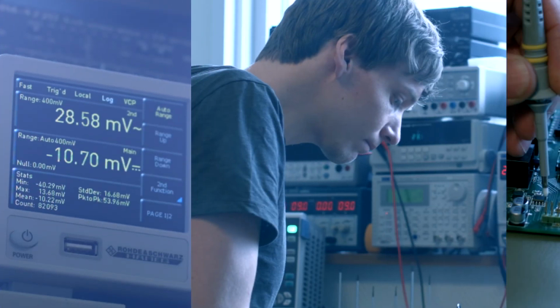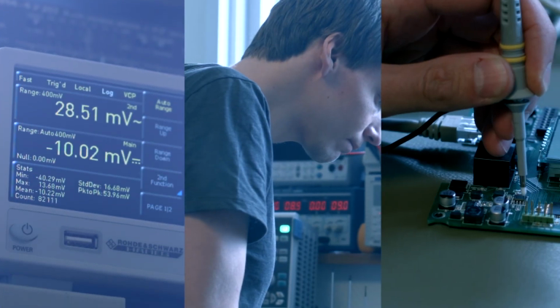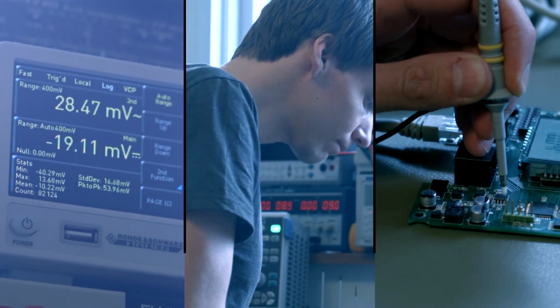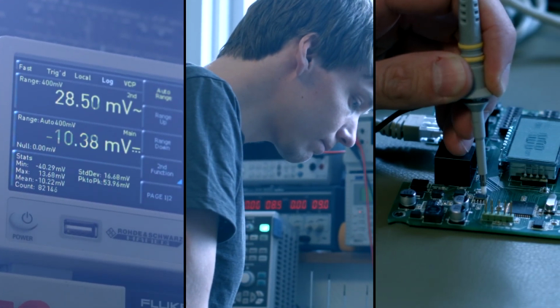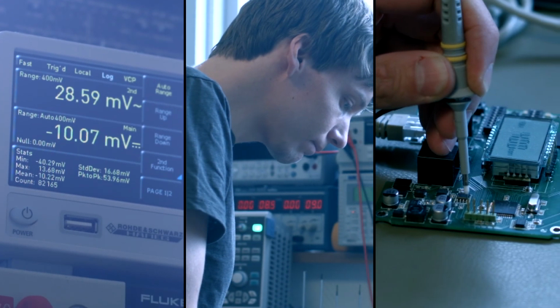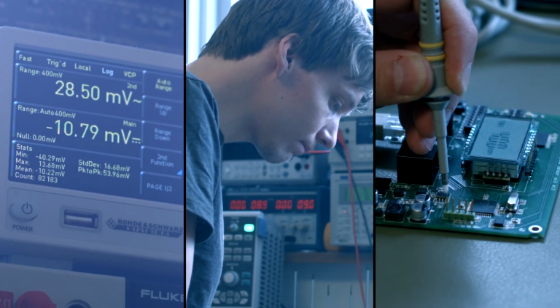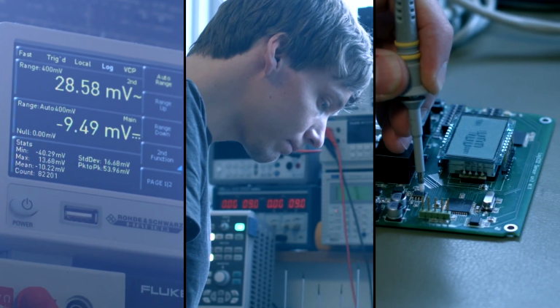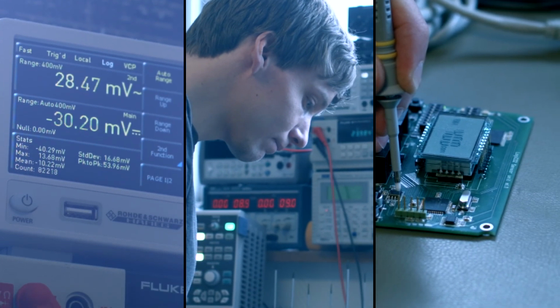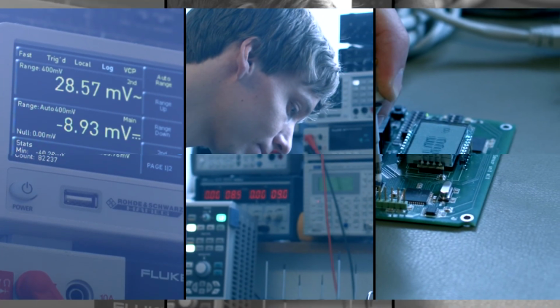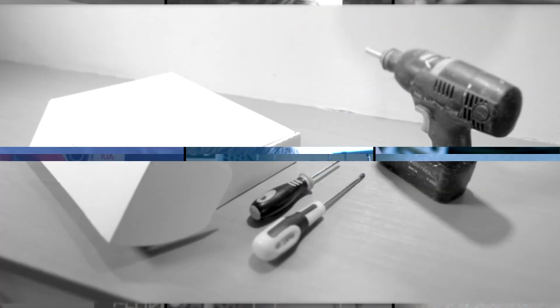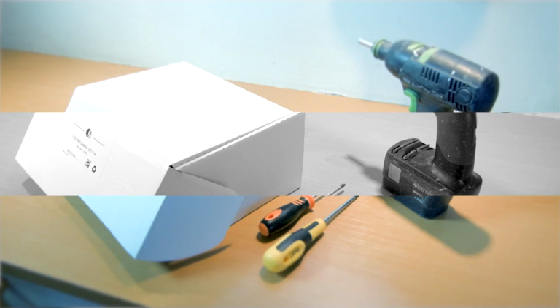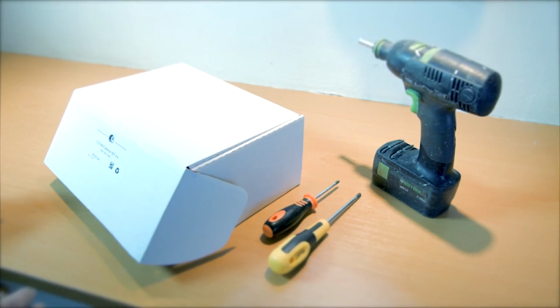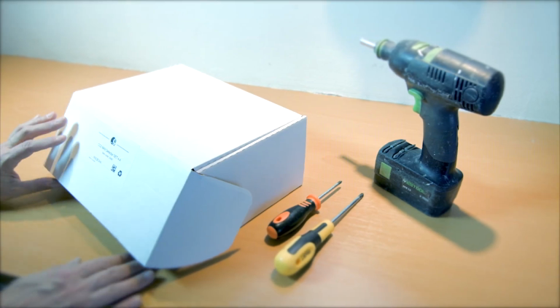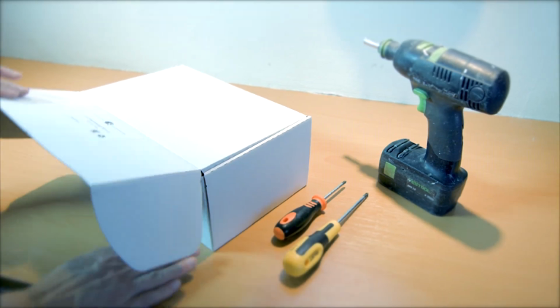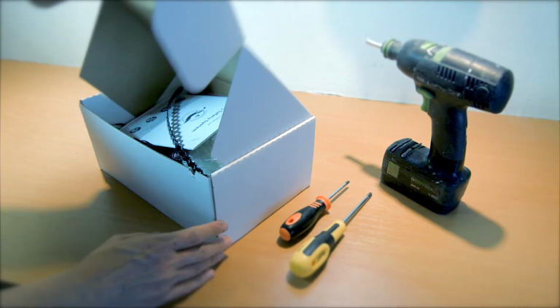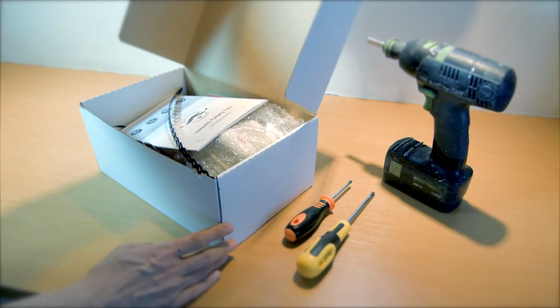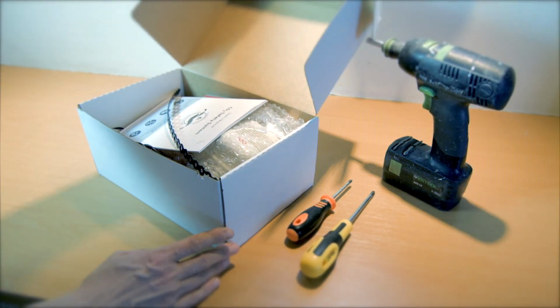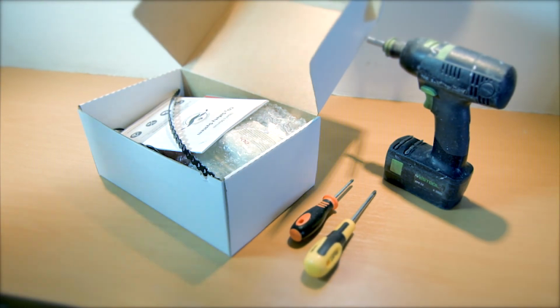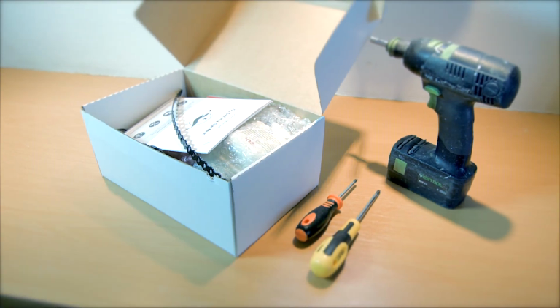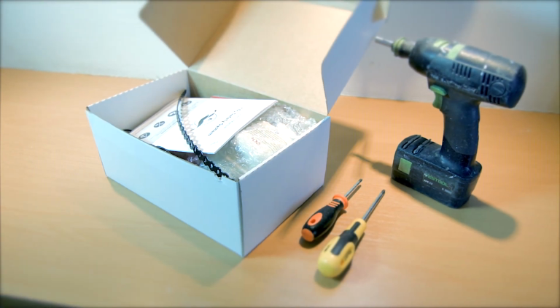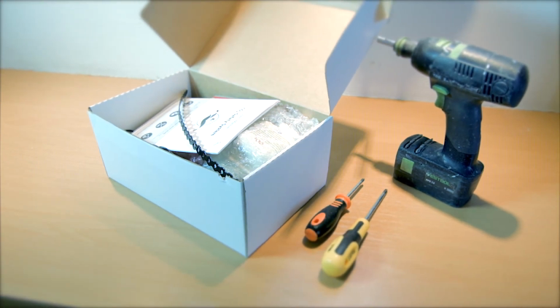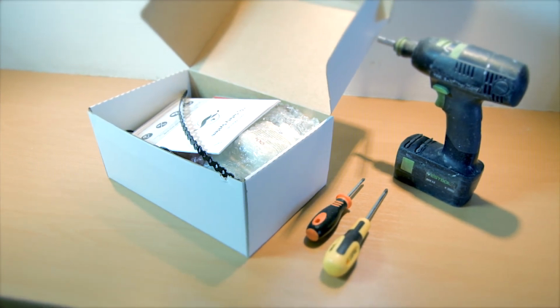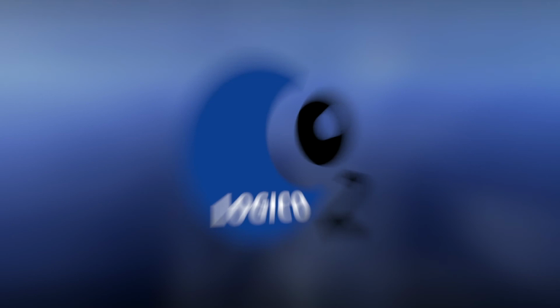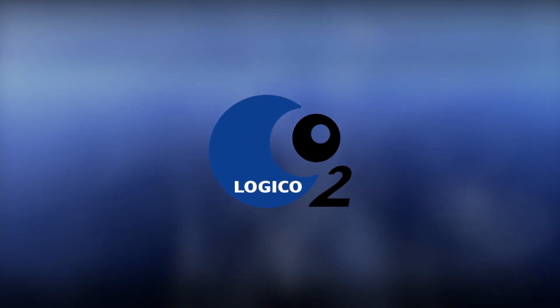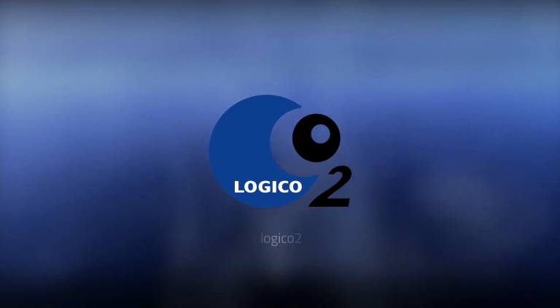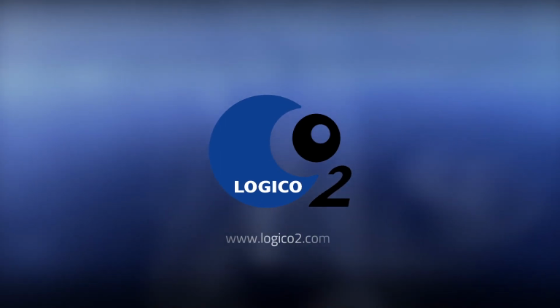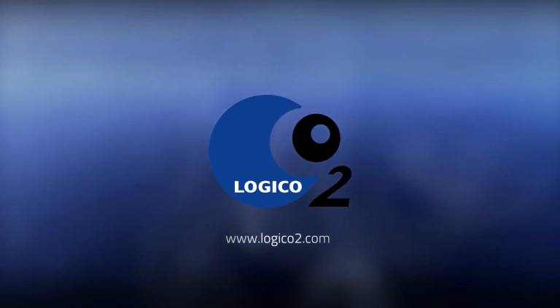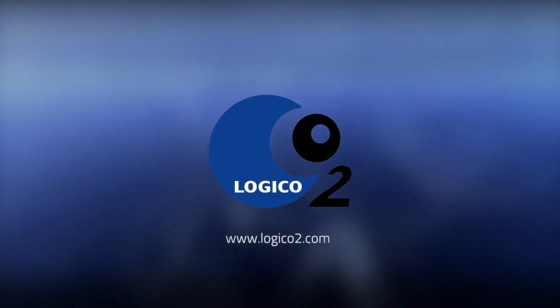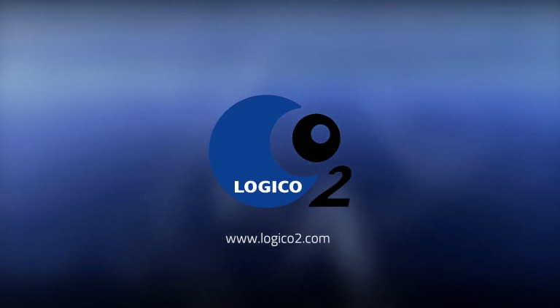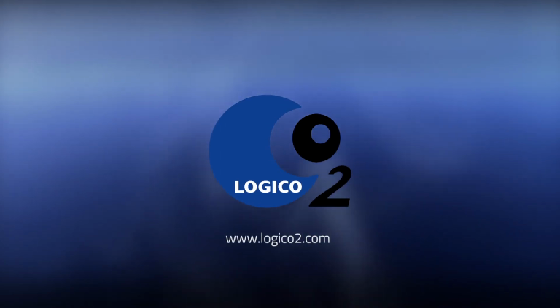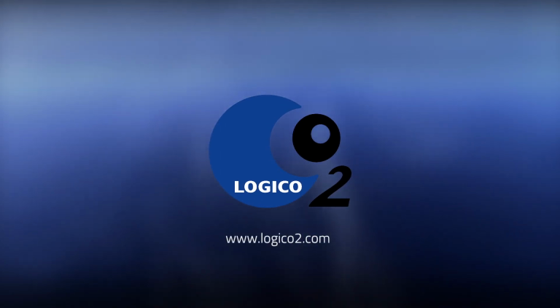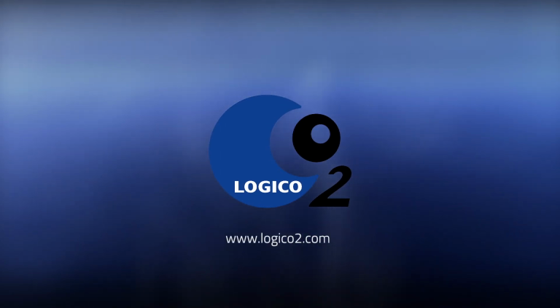Thank you for your time. We hope that this short instruction has been helpful for you in understanding our product. Logico2 — Safety made simple and economical through technology.